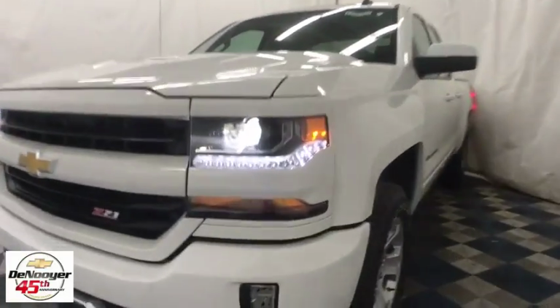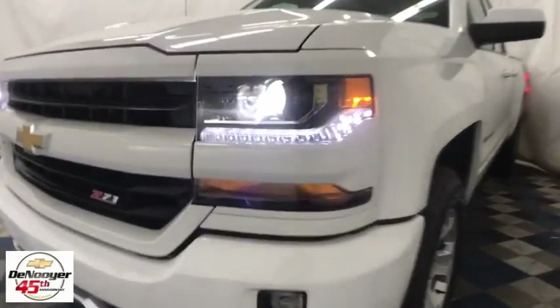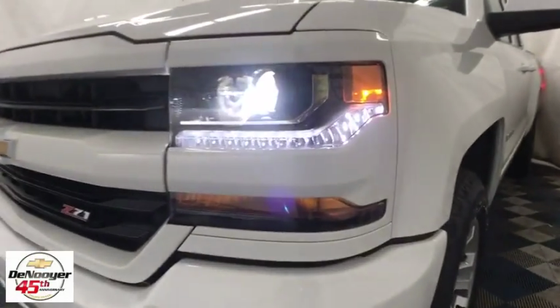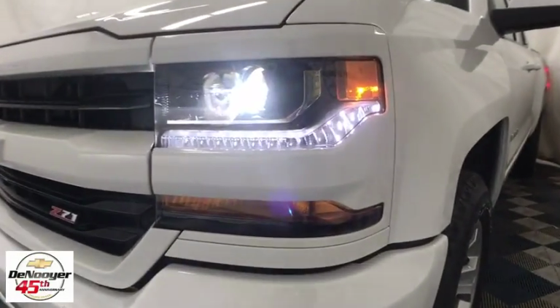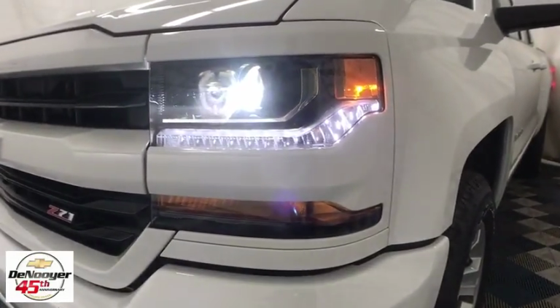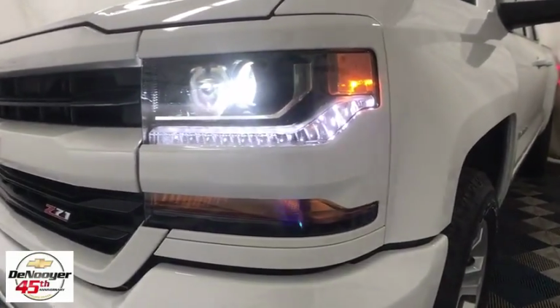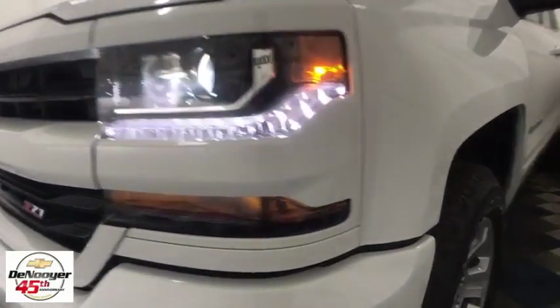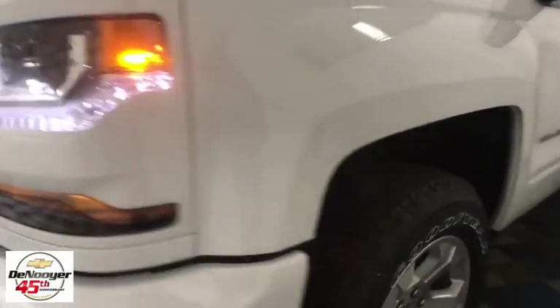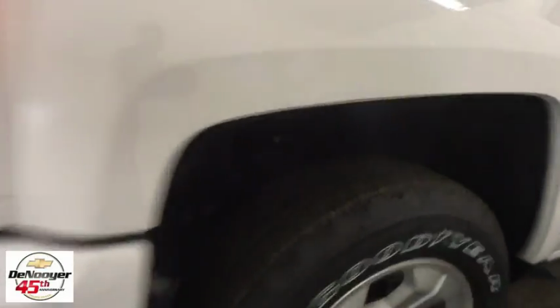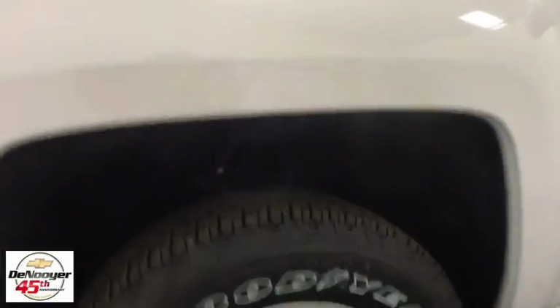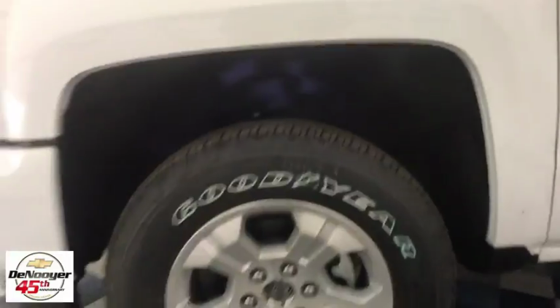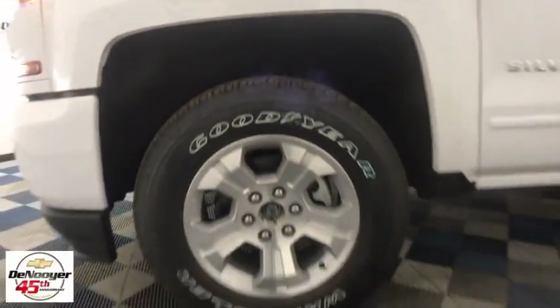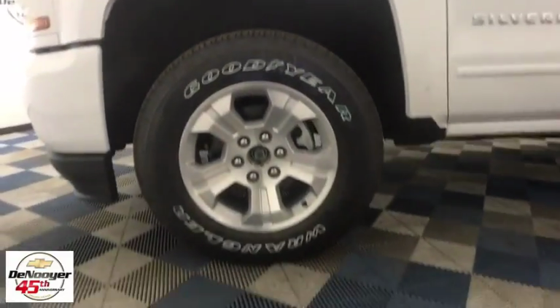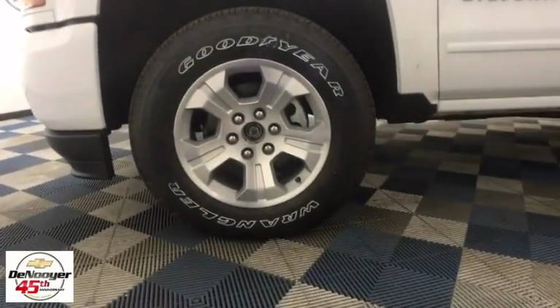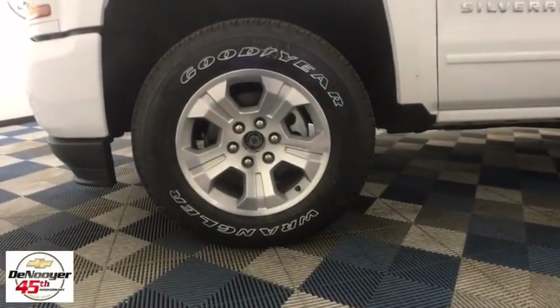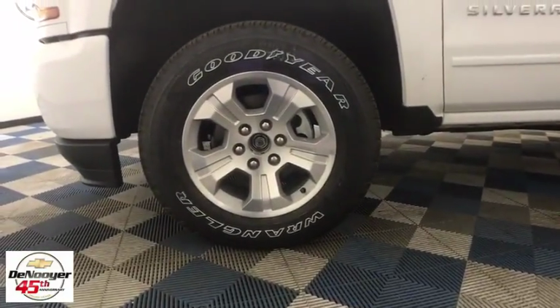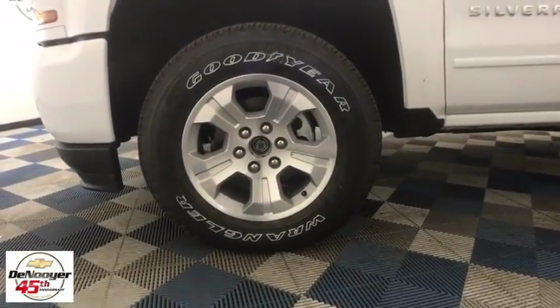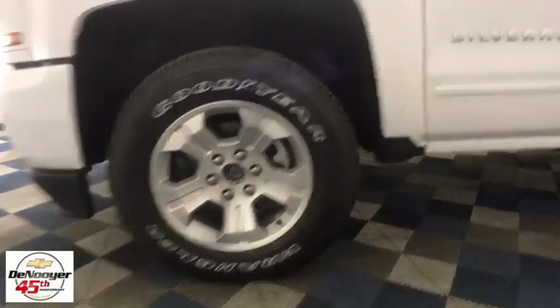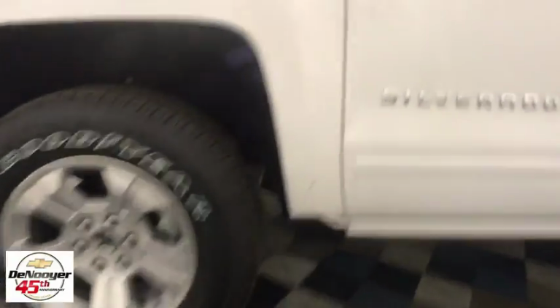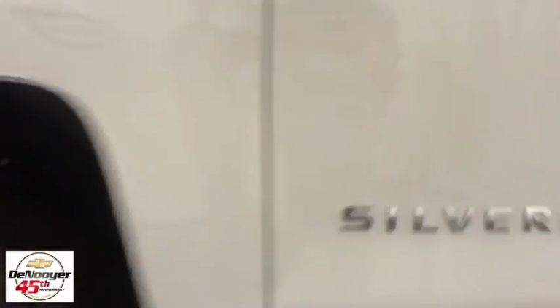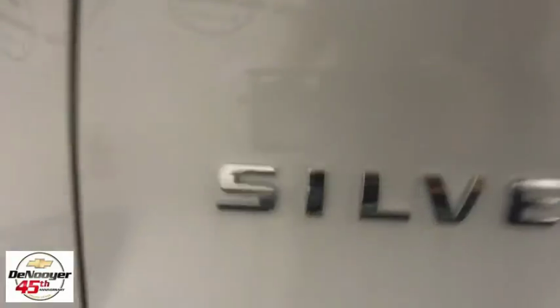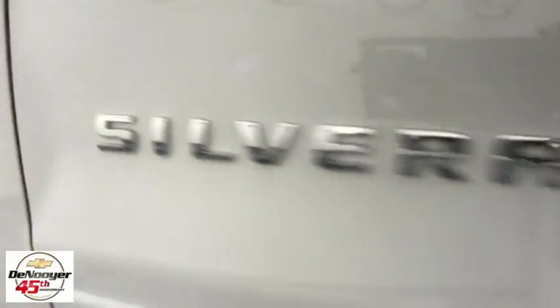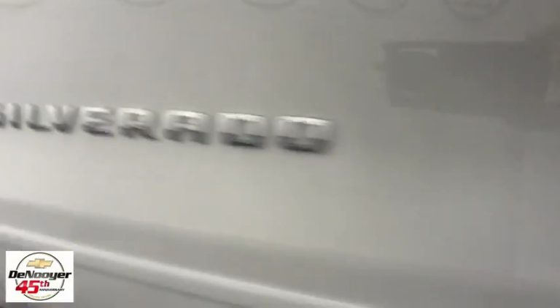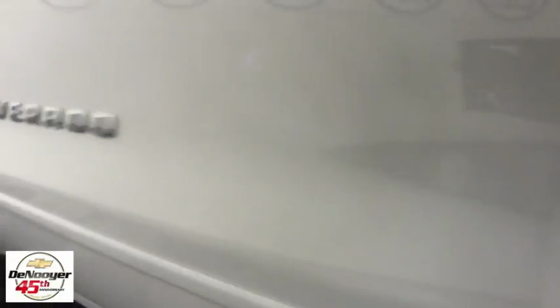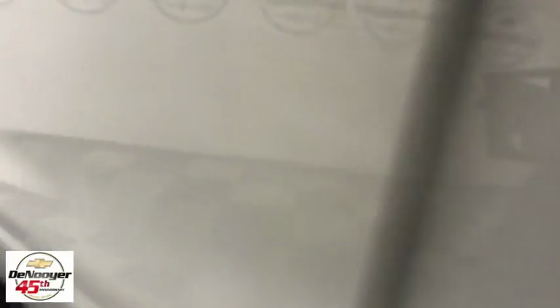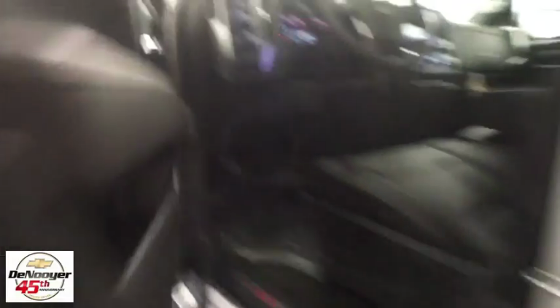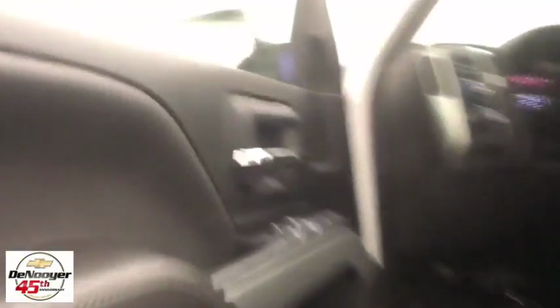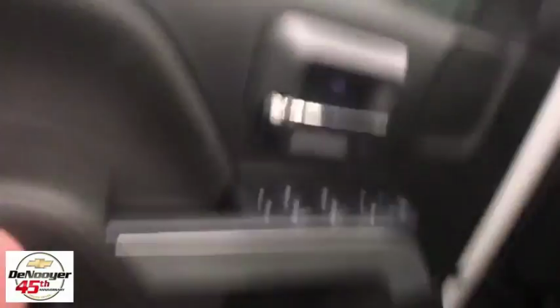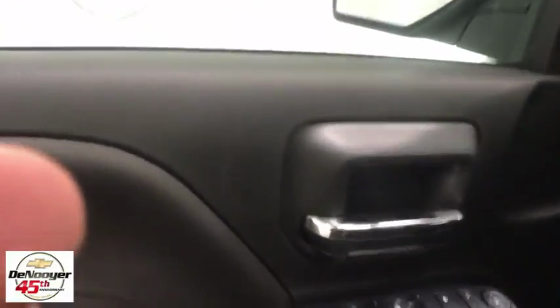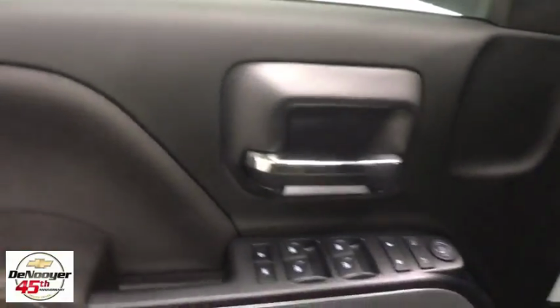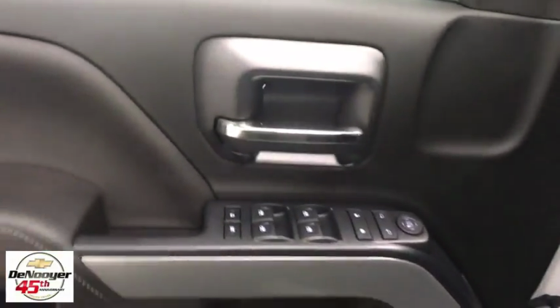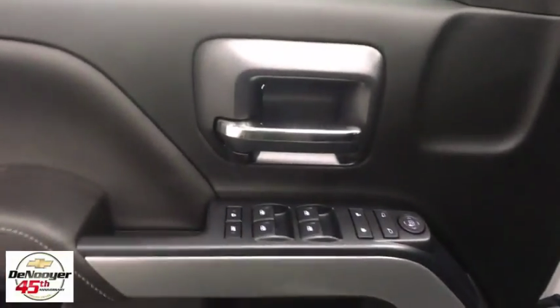Traction control, steering wheel audio controls, remote engine start, dual airbags, power steering, four-wheel disc brakes, center armrest, fog light, heated front driver and passenger seat, electronic stability control.